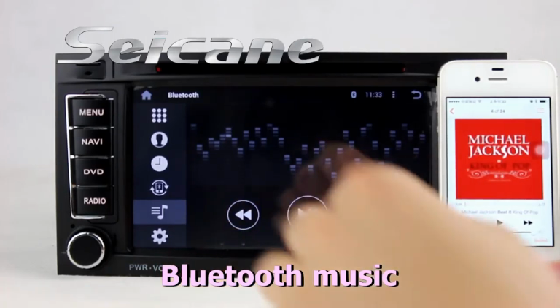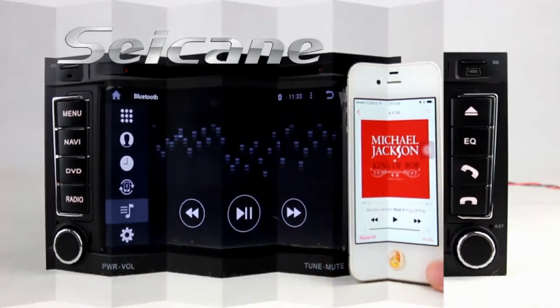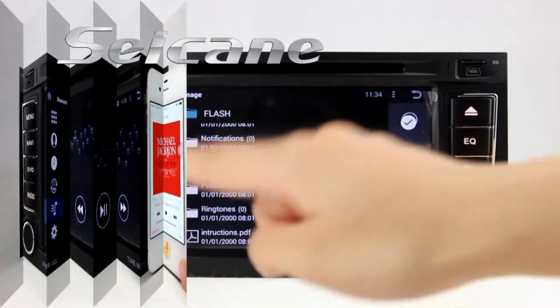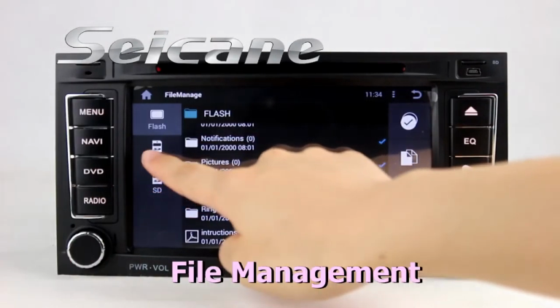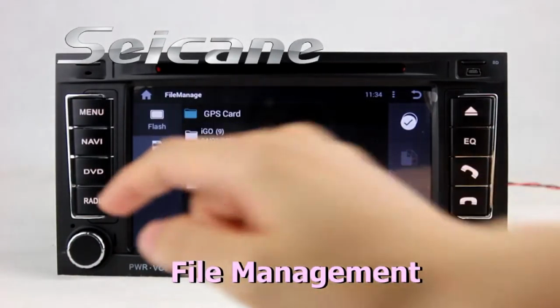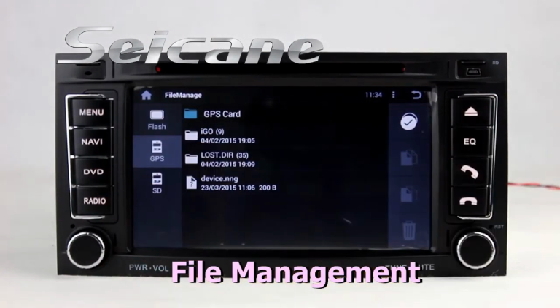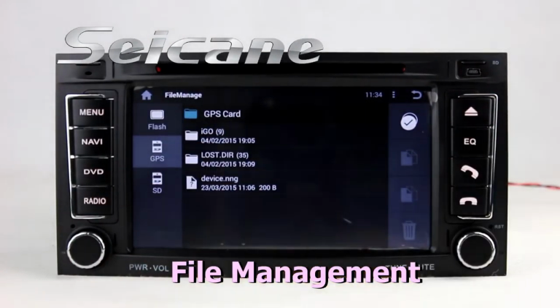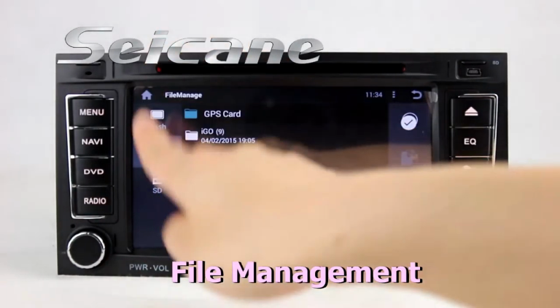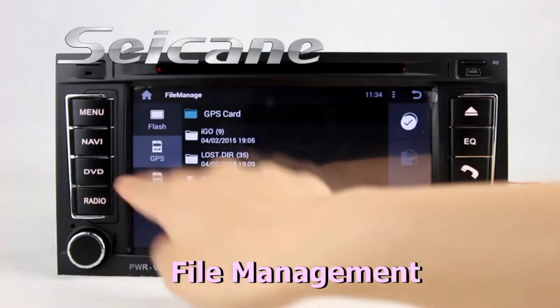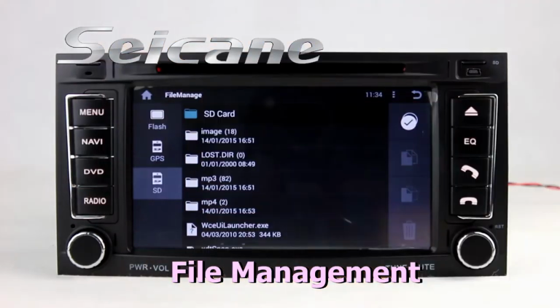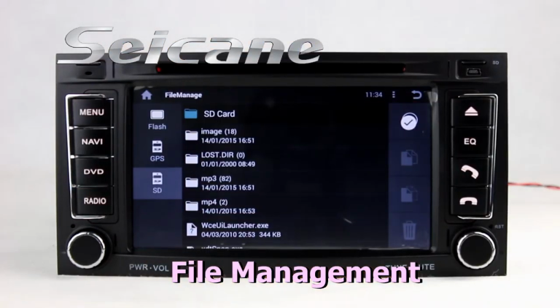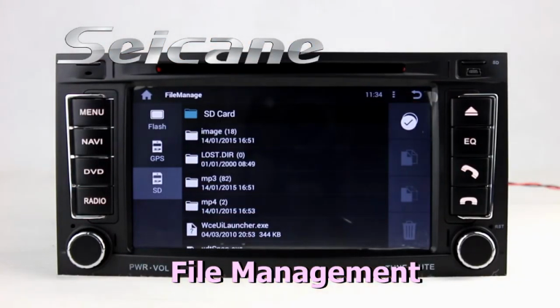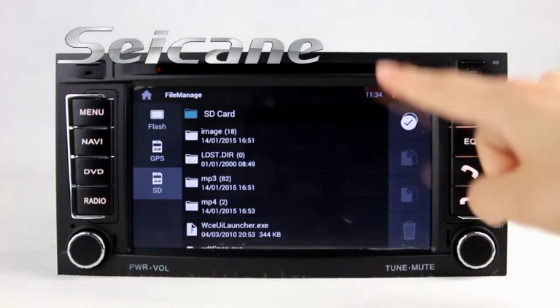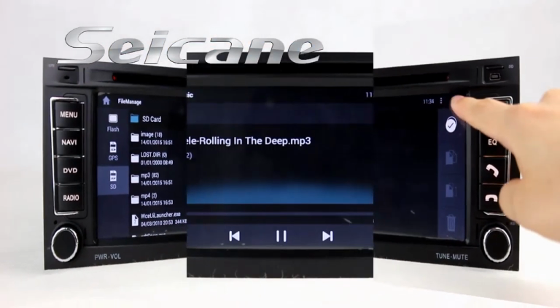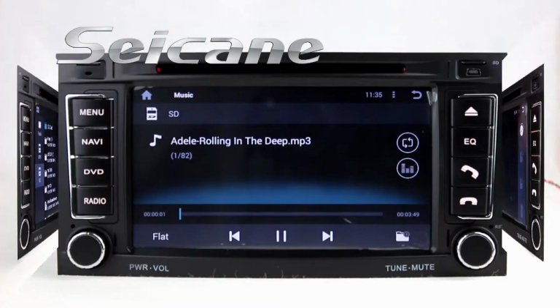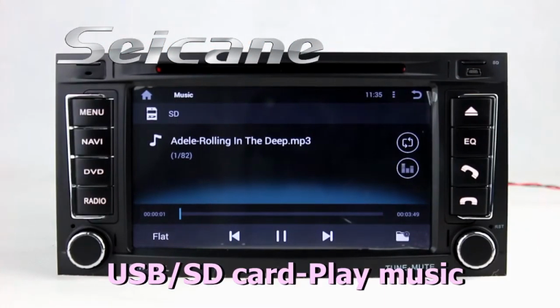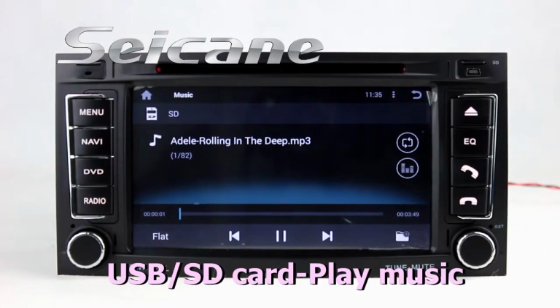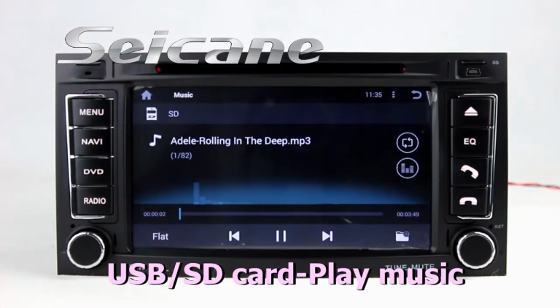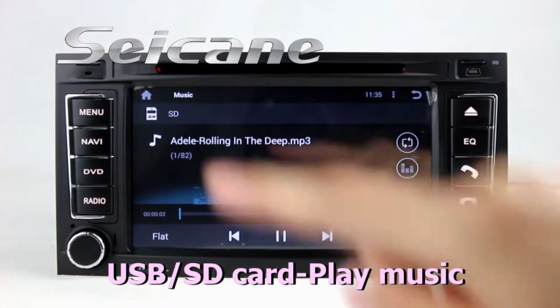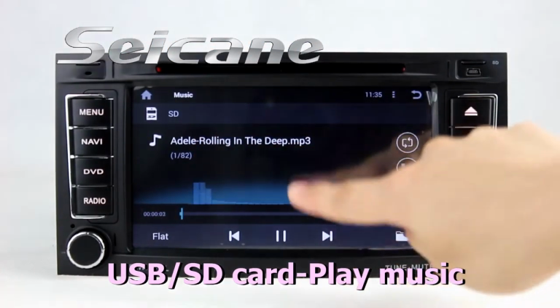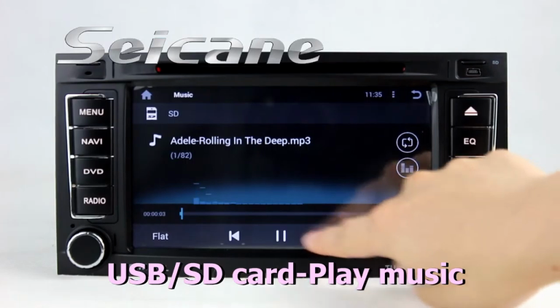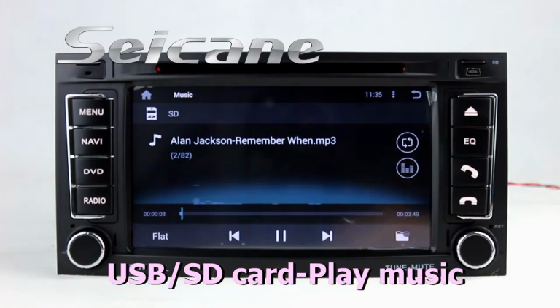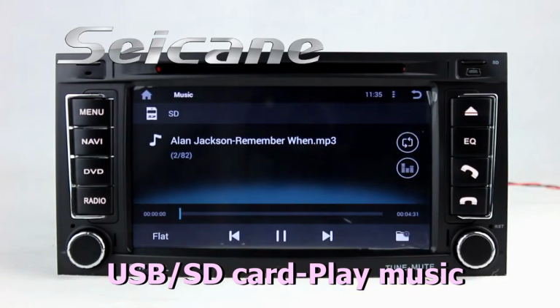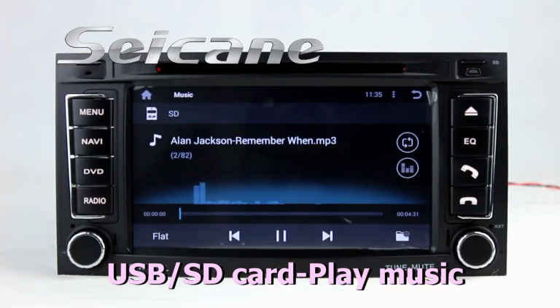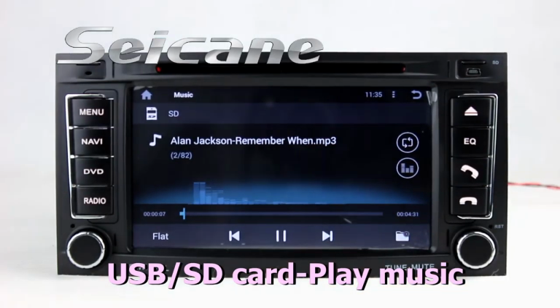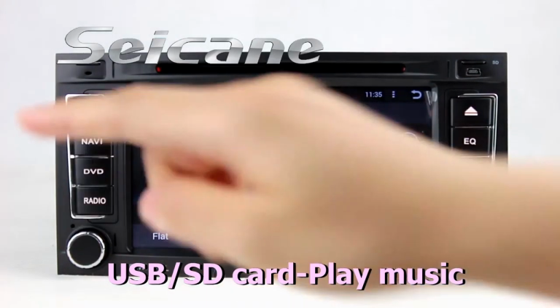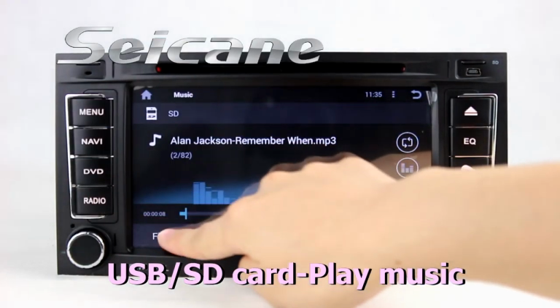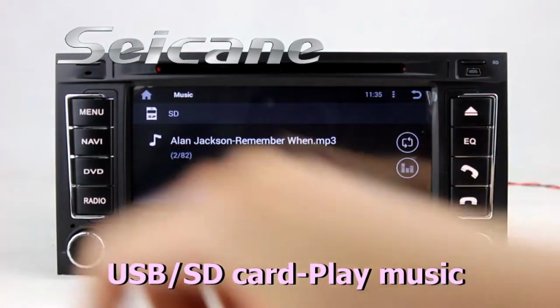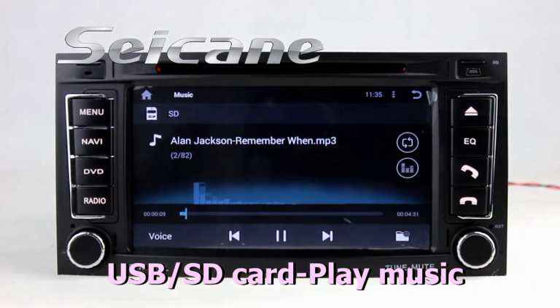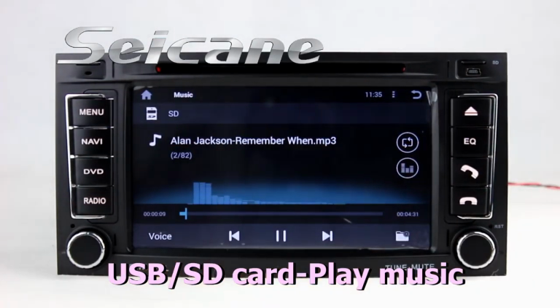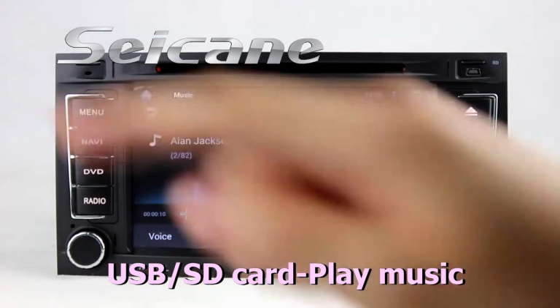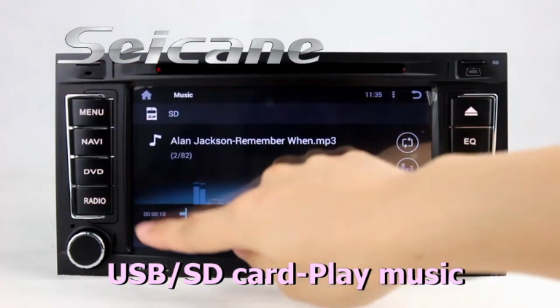The file management makes it possible to edit files from external devices. Insert an SD card into the unit, then you can play media files from it and listen to songs freely.